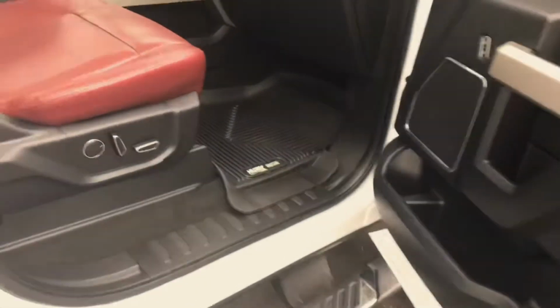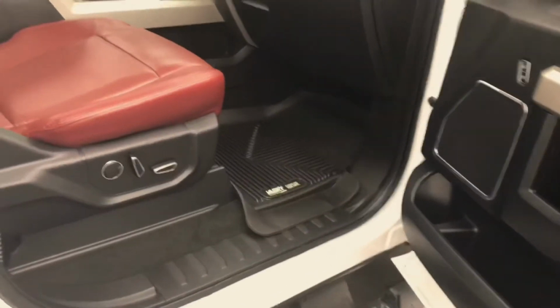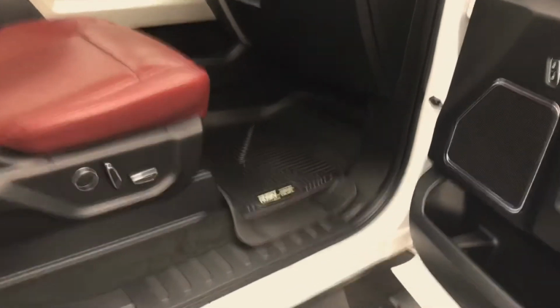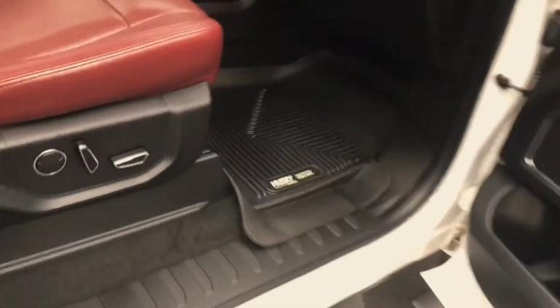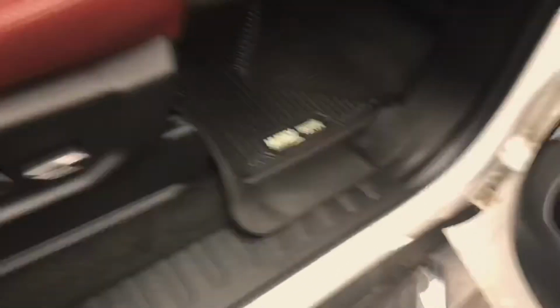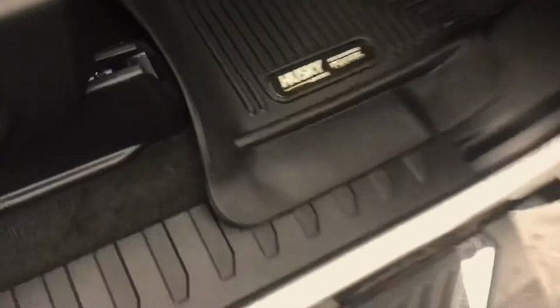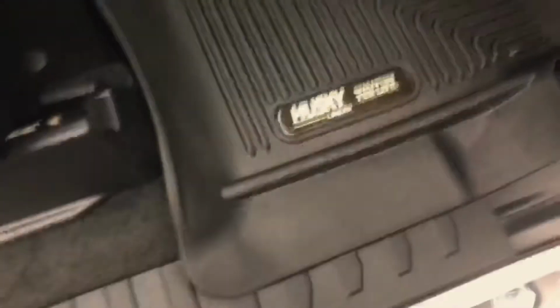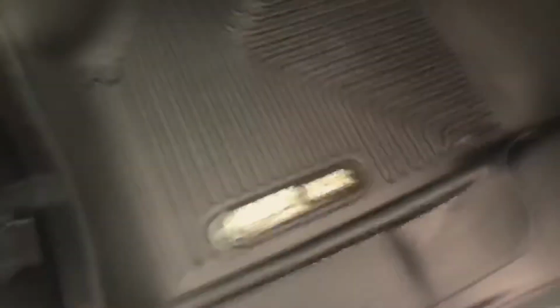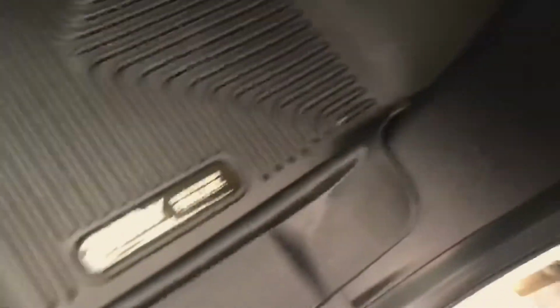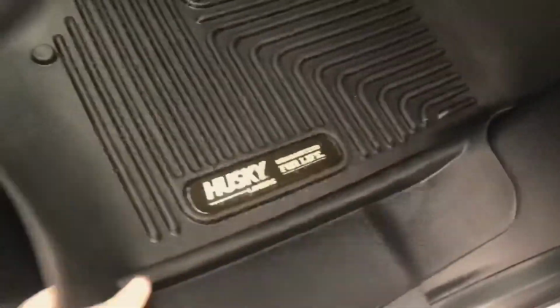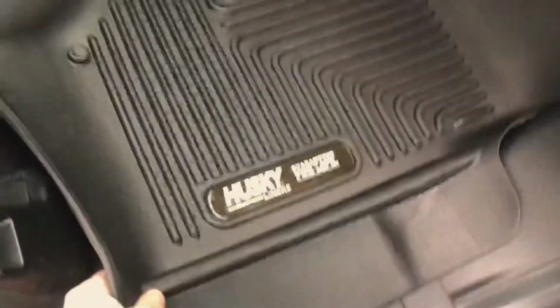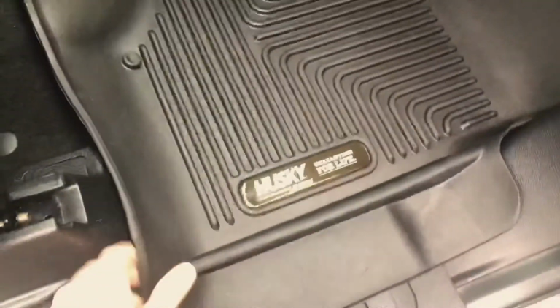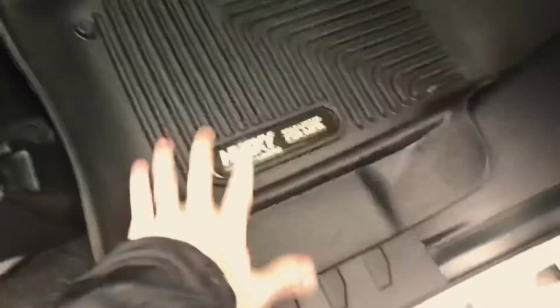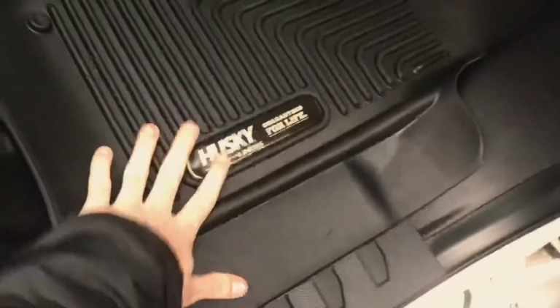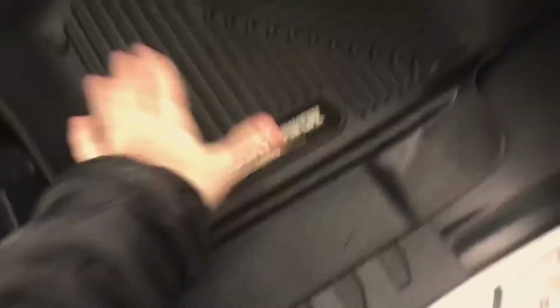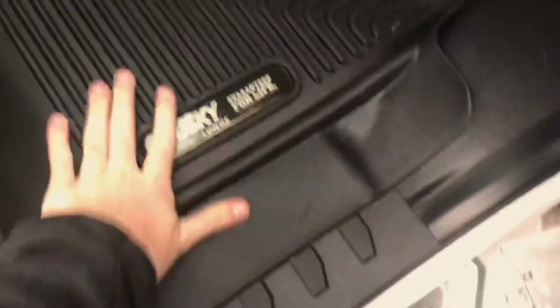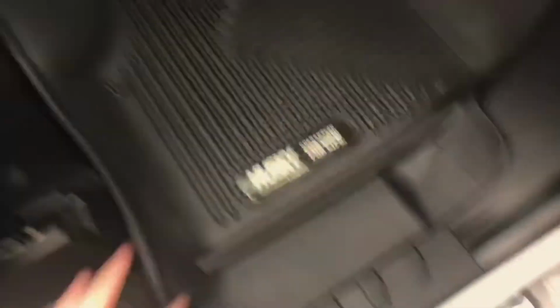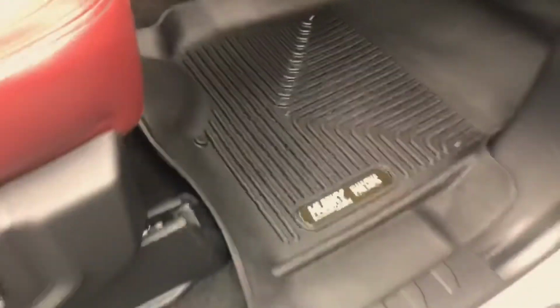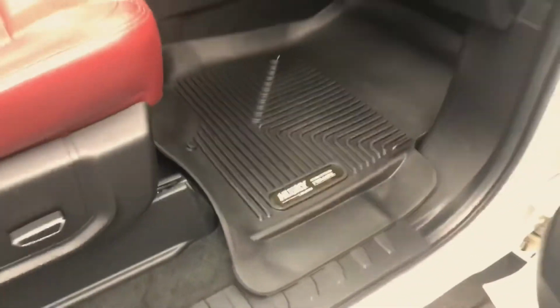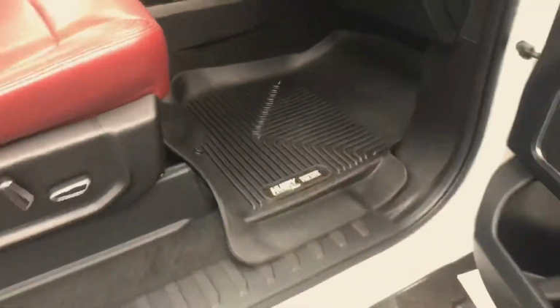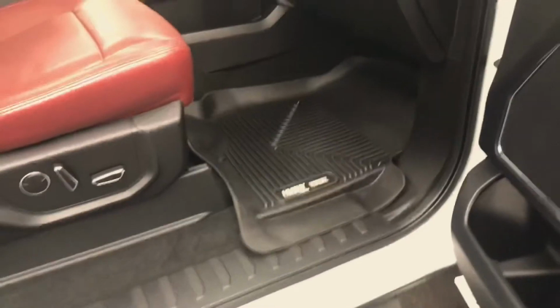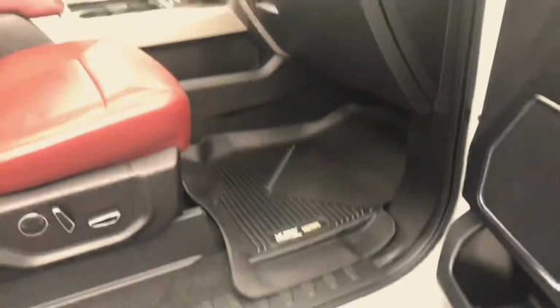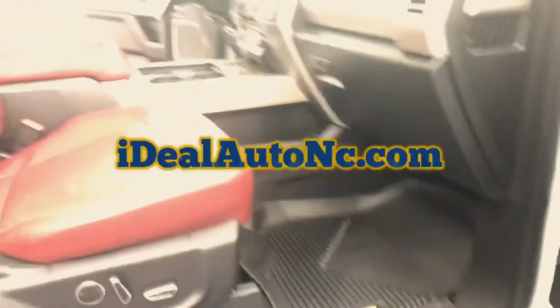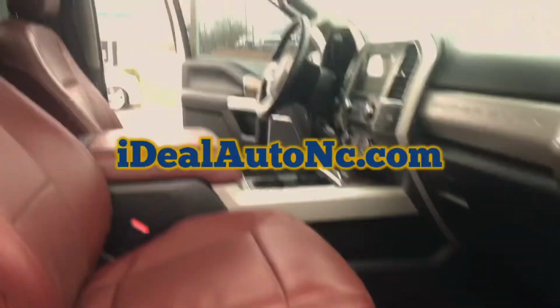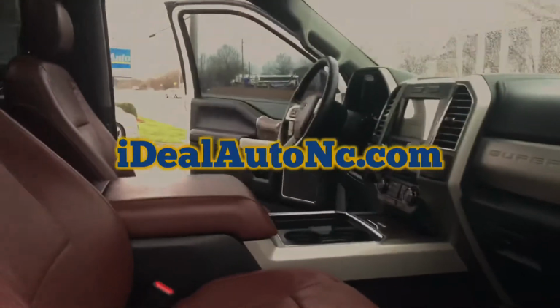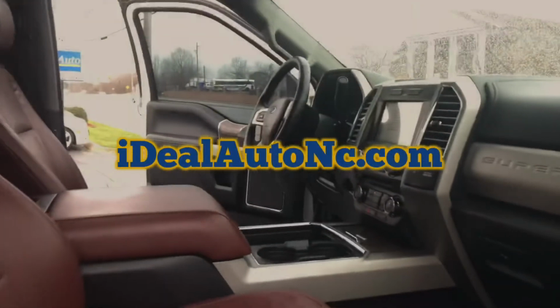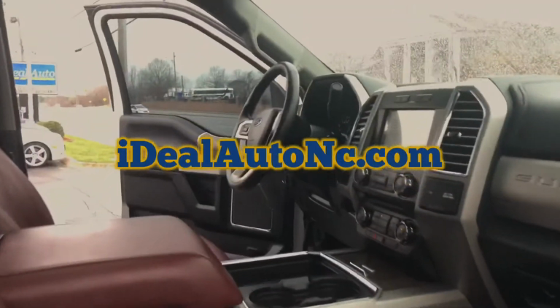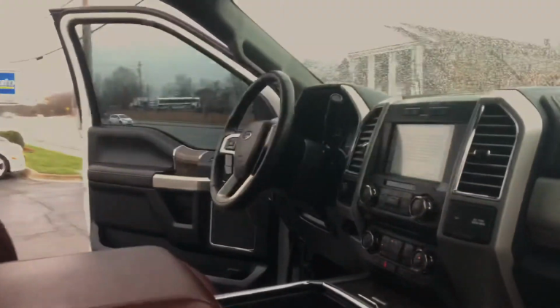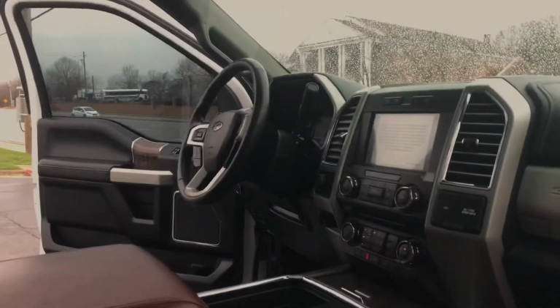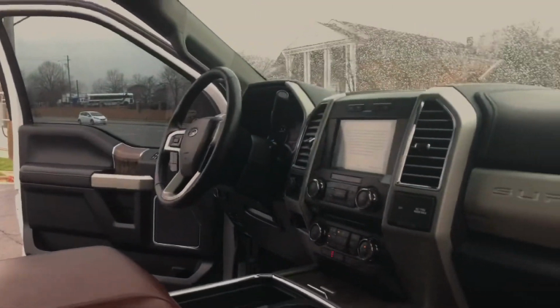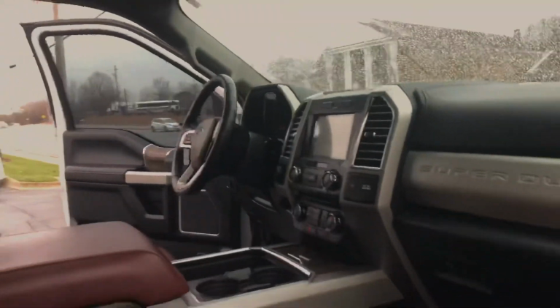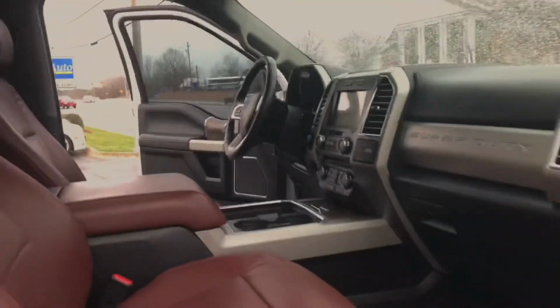Now up front we got these nice thick Tough Husky Floor liners on both sides. It's a great truck.